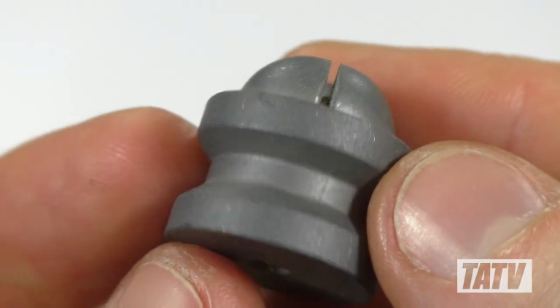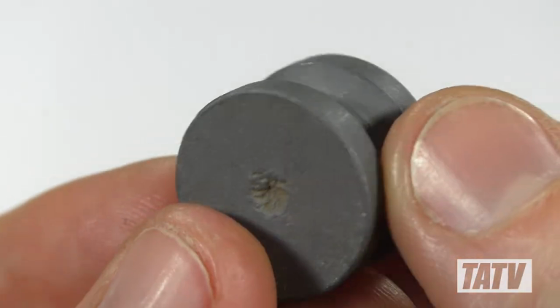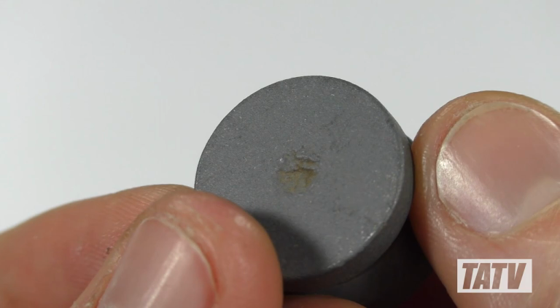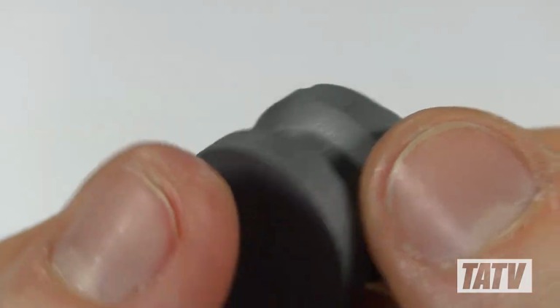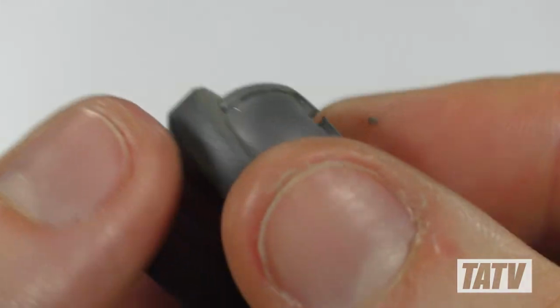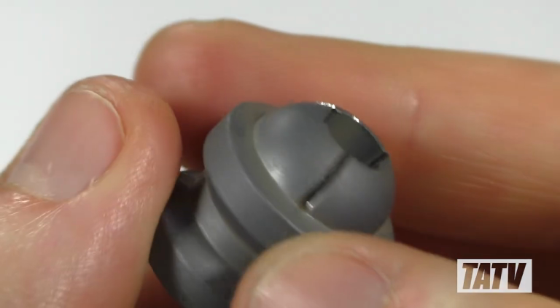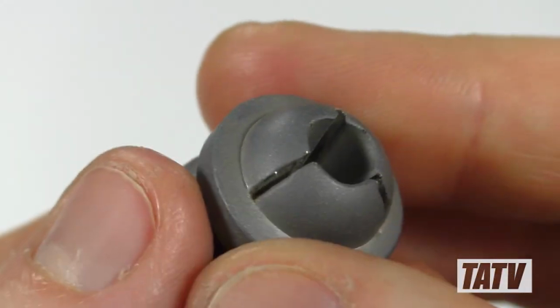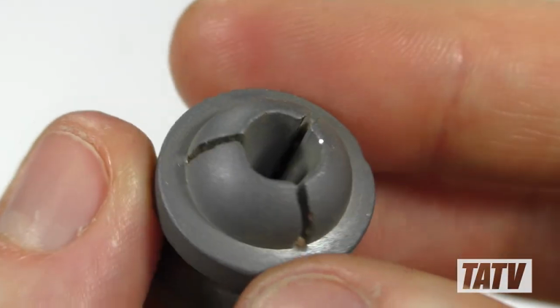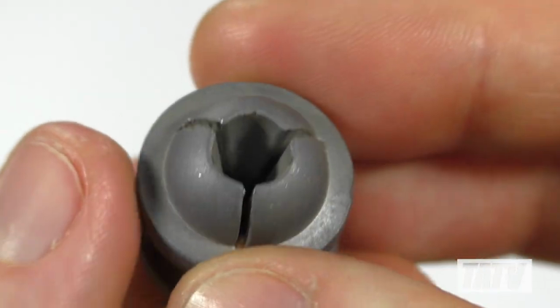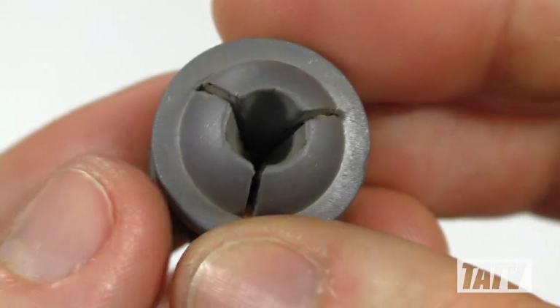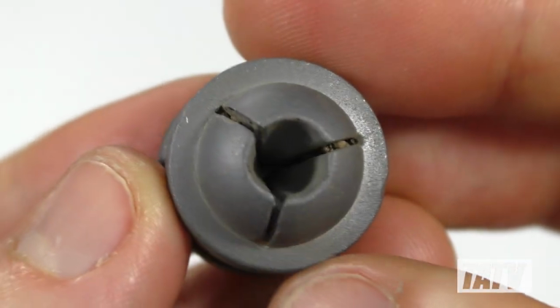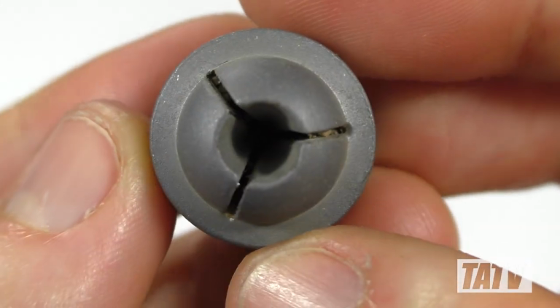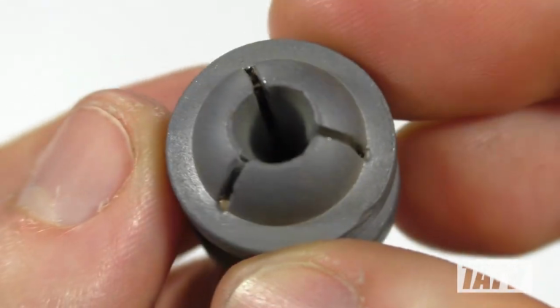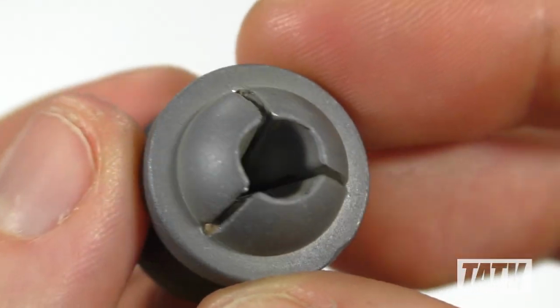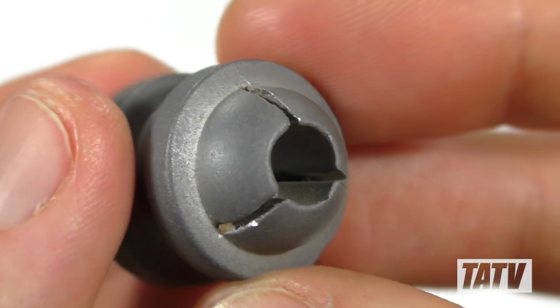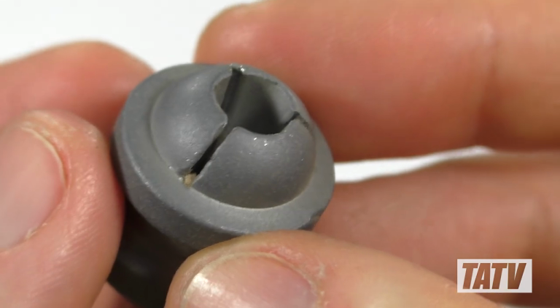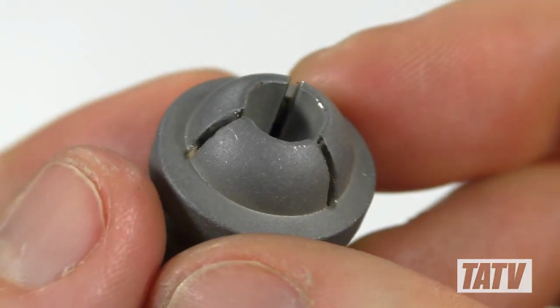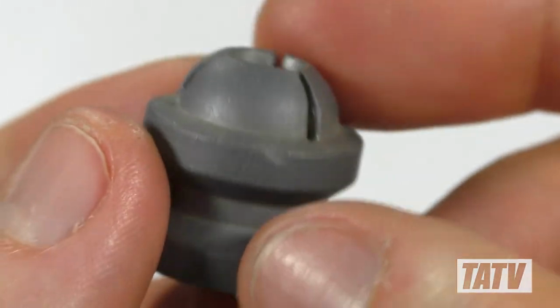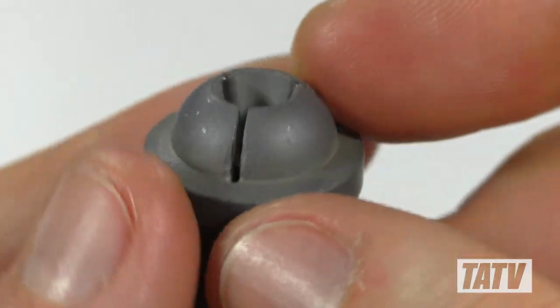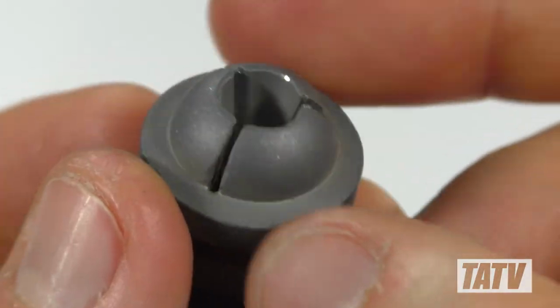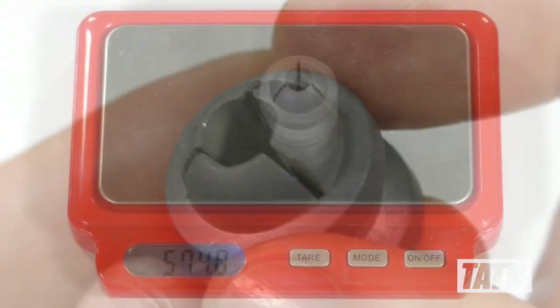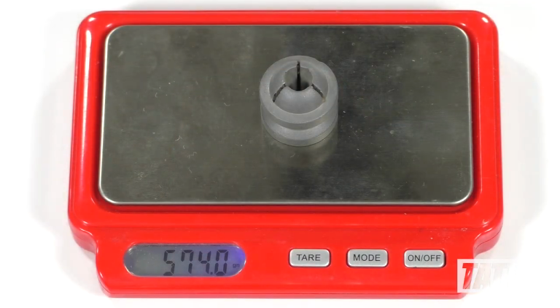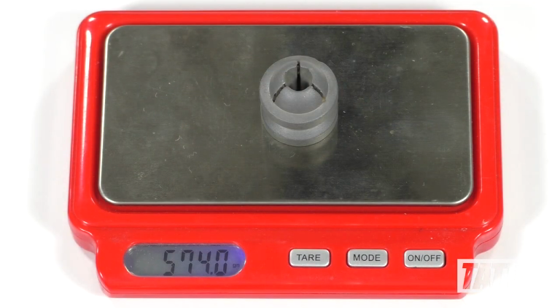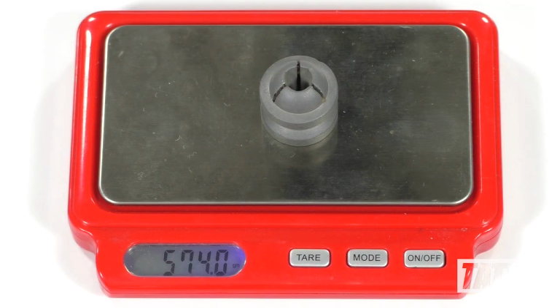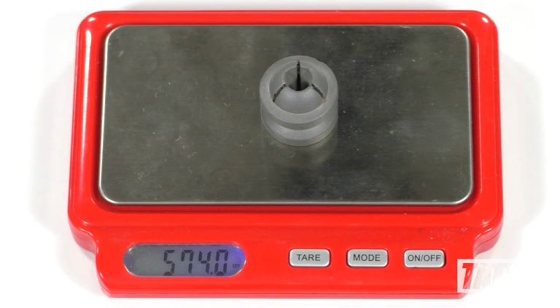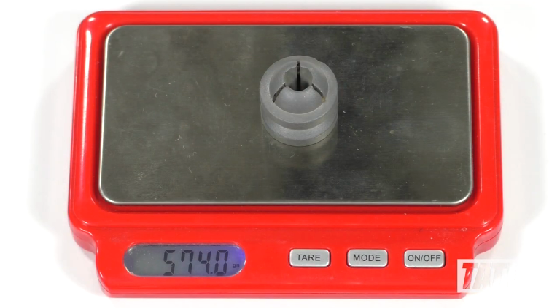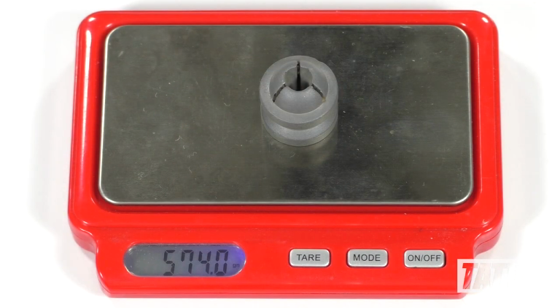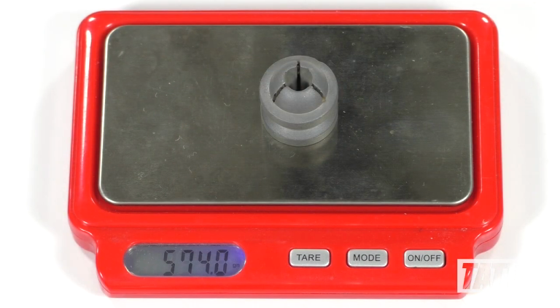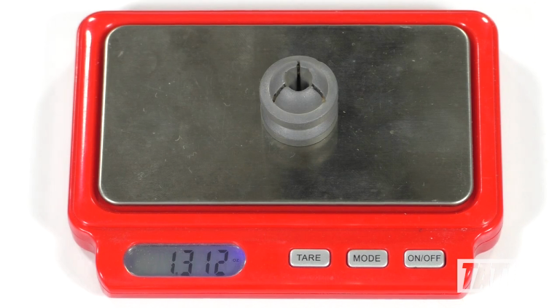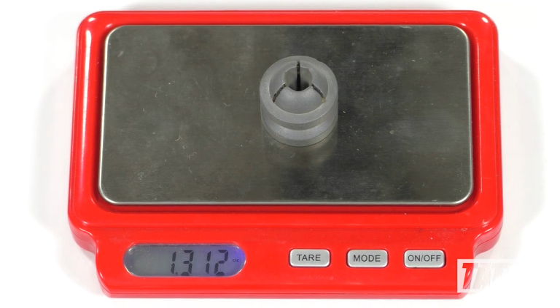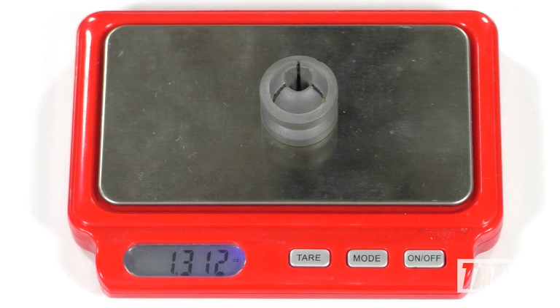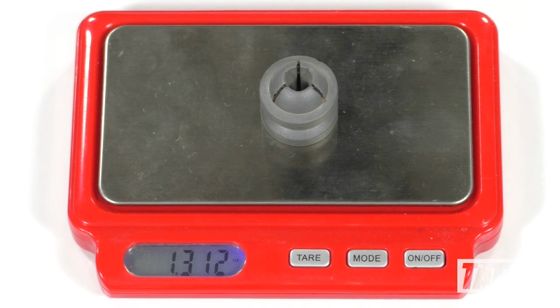Moving on to the Grizzly Shock Paradox slug, once again we have the same two-banded body style, but this time featuring a trisected hollow point designed to fragment on impact. The Grizzly Shock weighs 574 grains, or about 1.3 ounces.